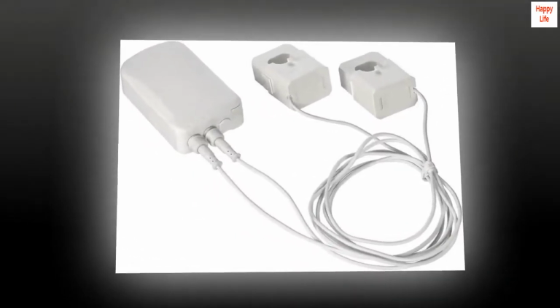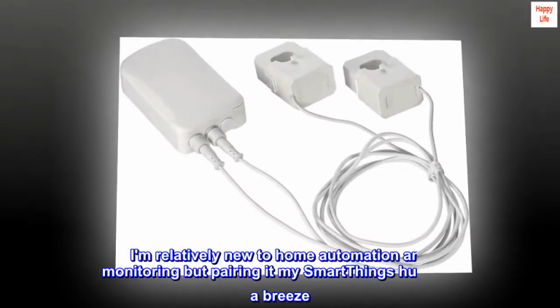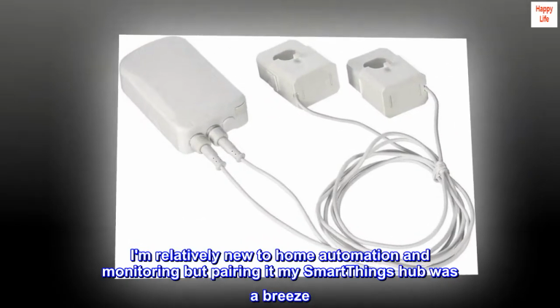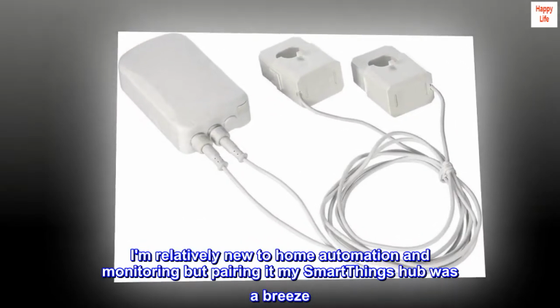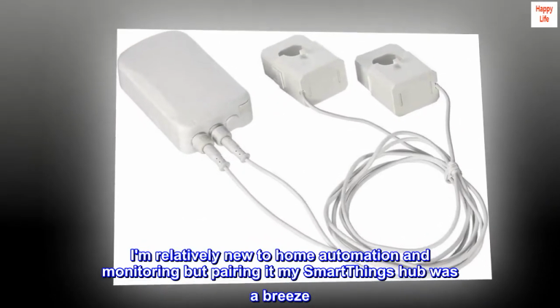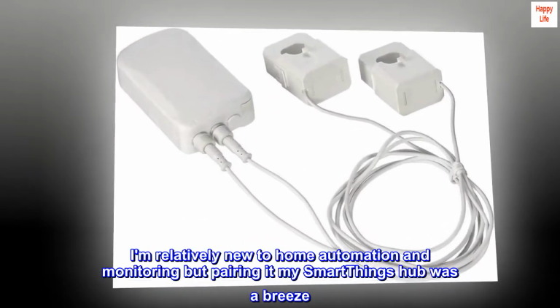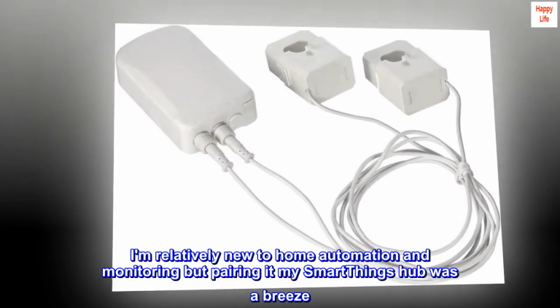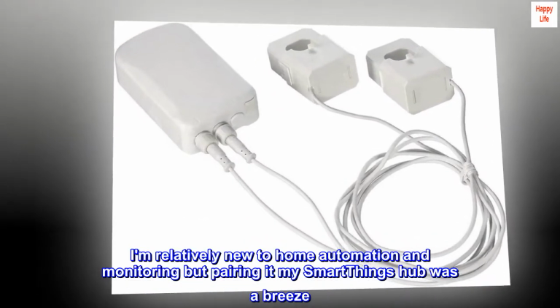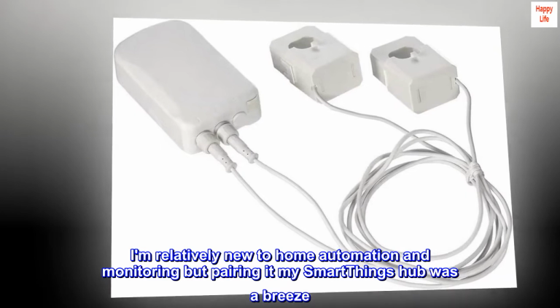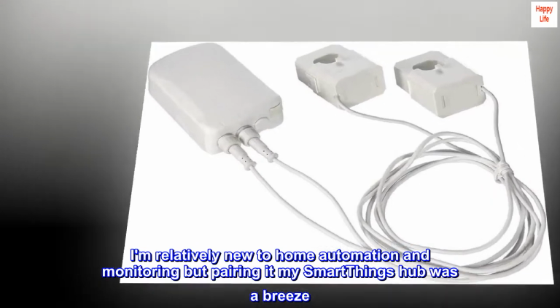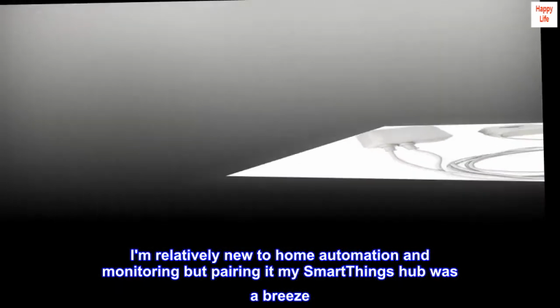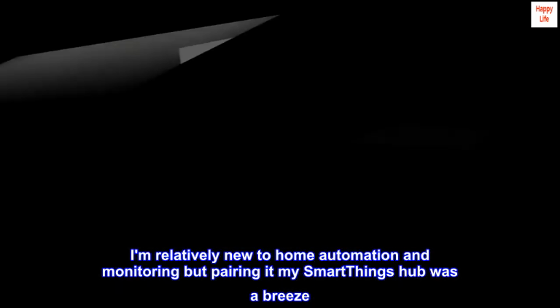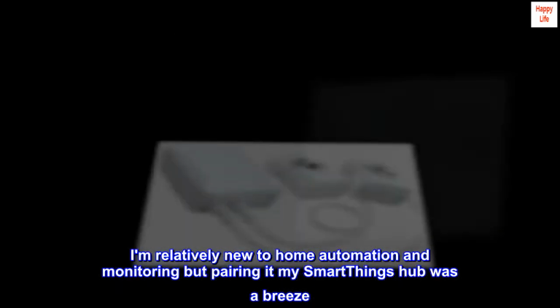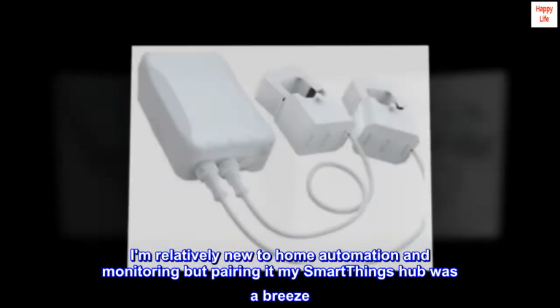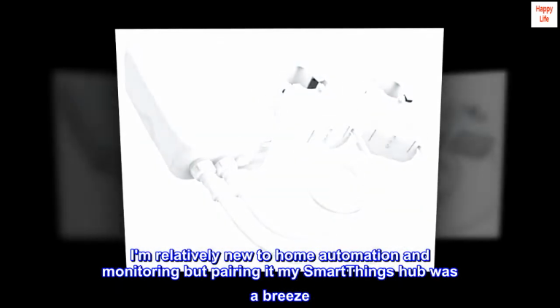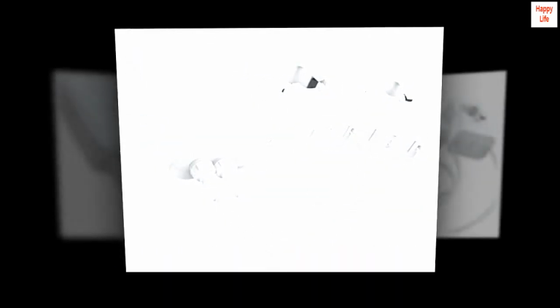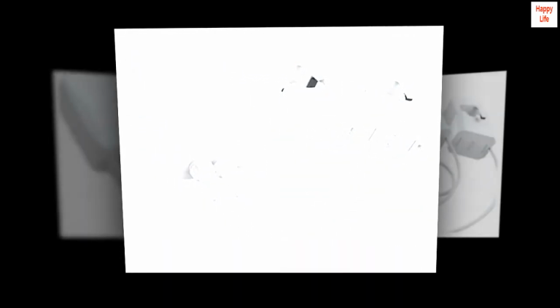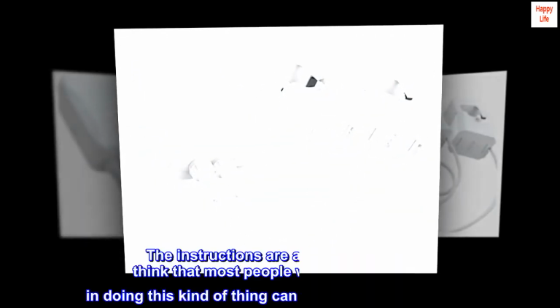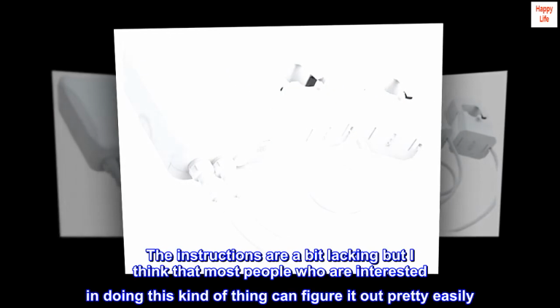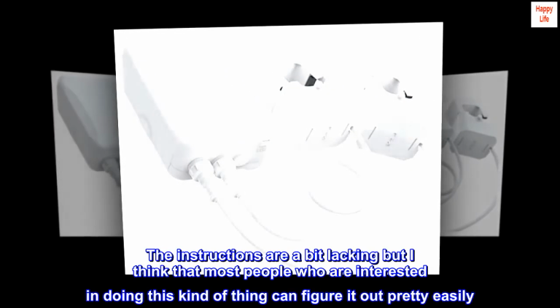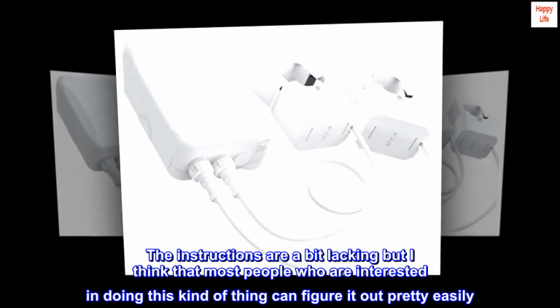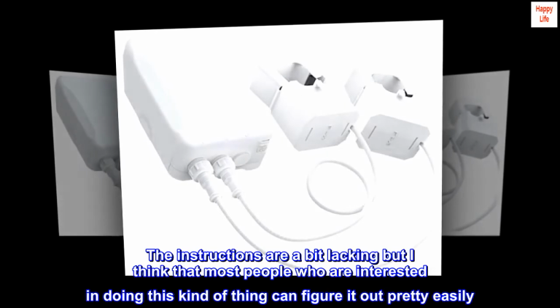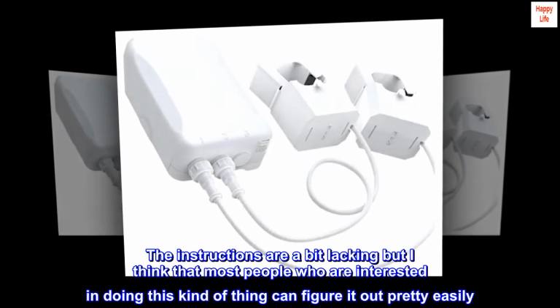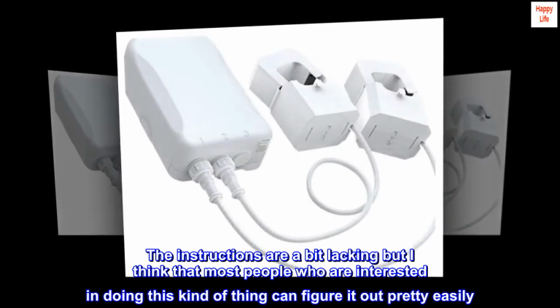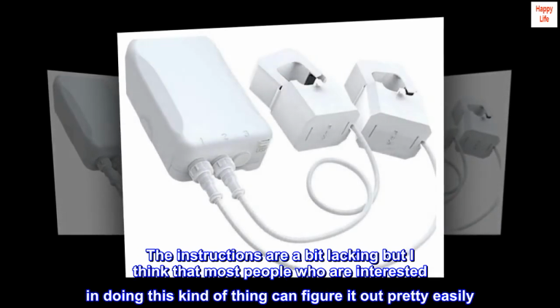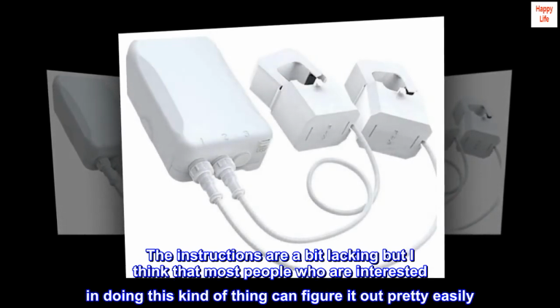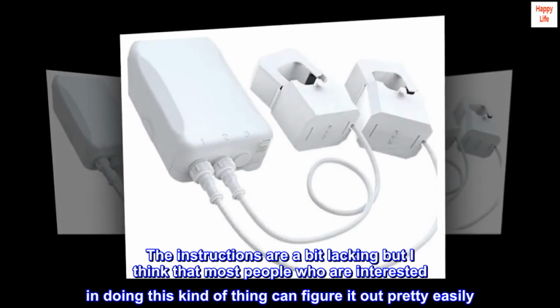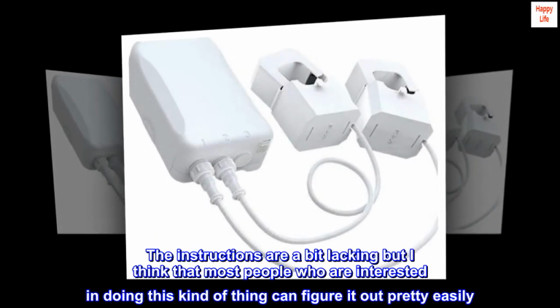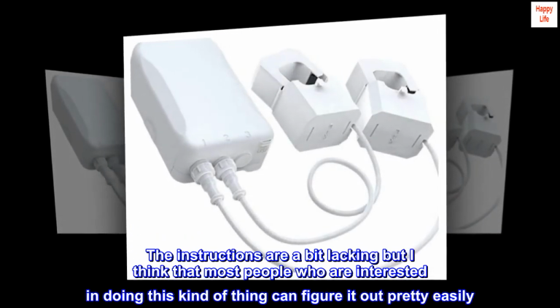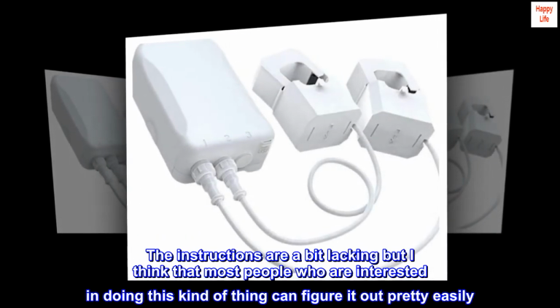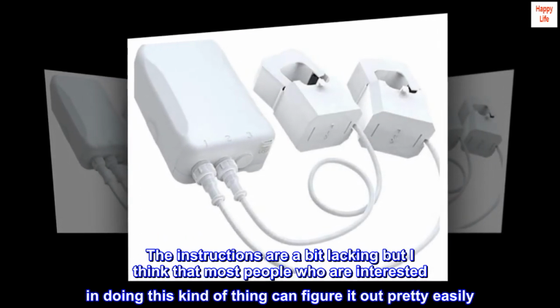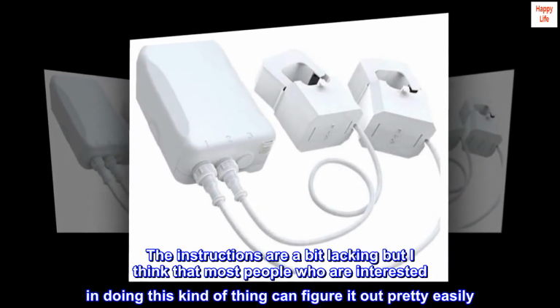I am relatively new to home automation and monitoring, but pairing it with my SmartThings hub was a breeze. The instructions are a bit lacking, but I think that most people who are interested in doing this kind of thing can figure it out pretty easily.